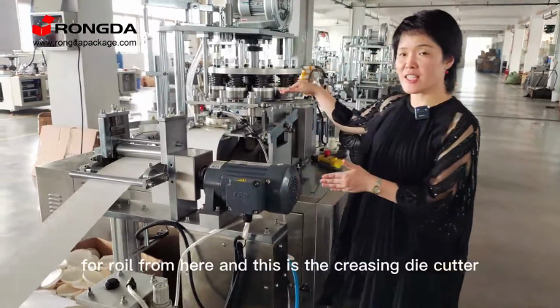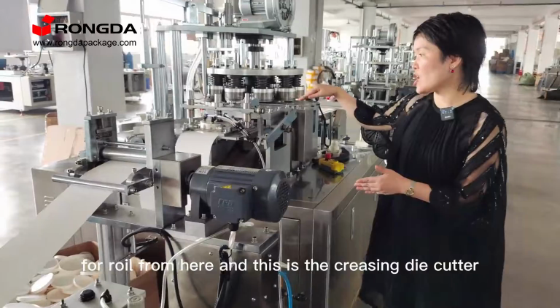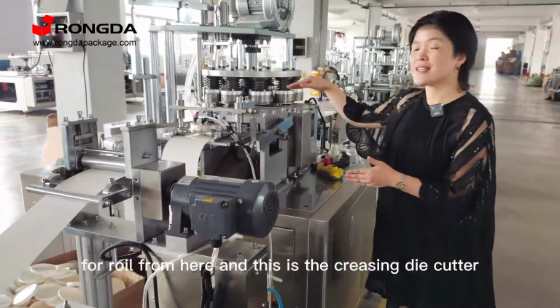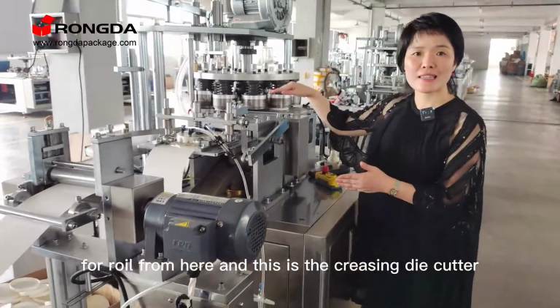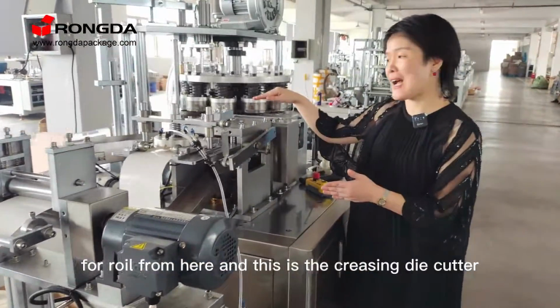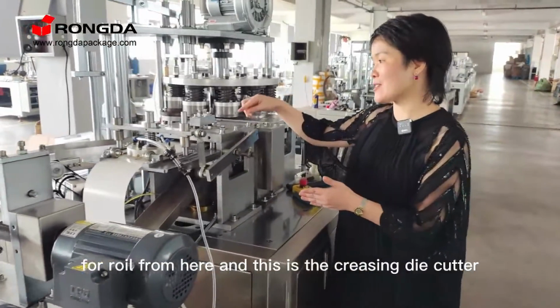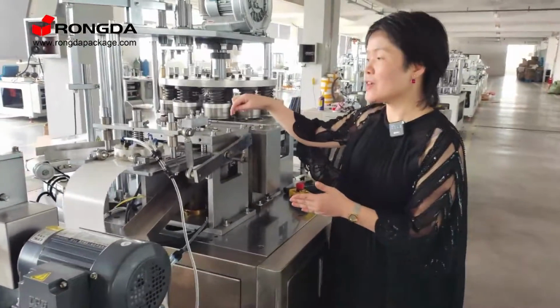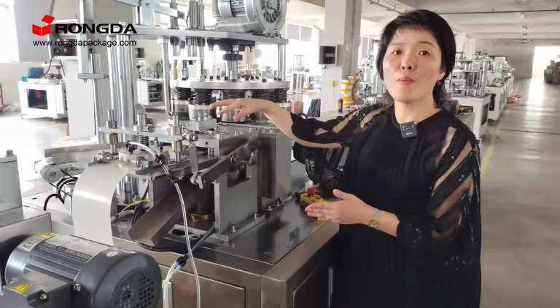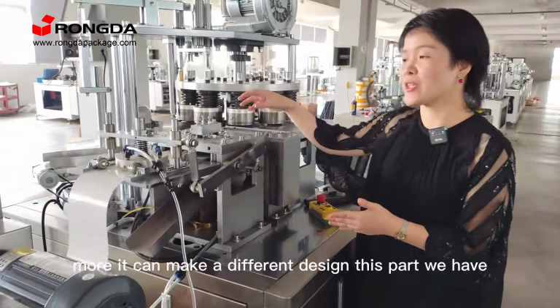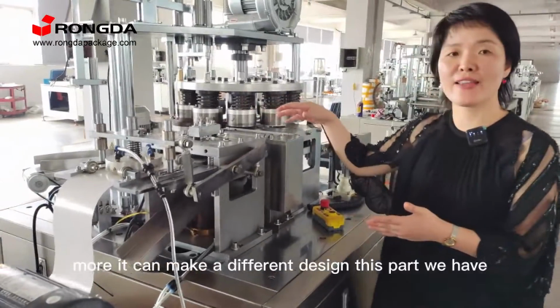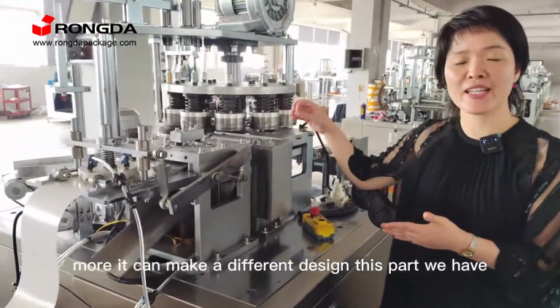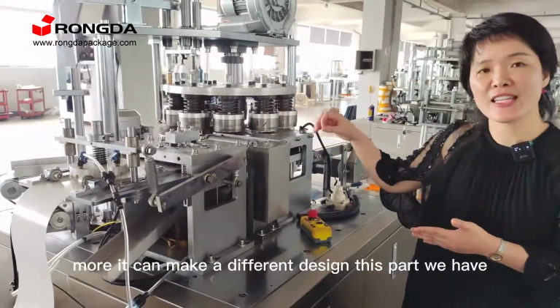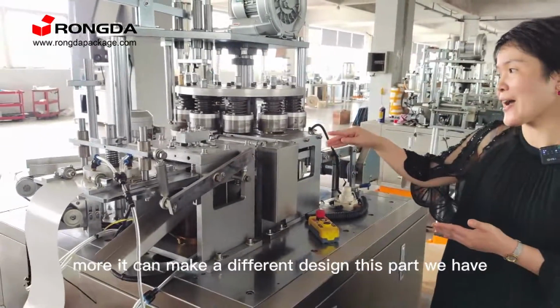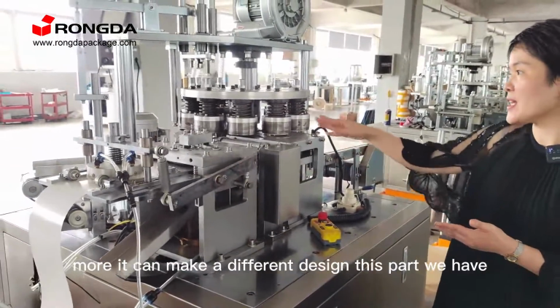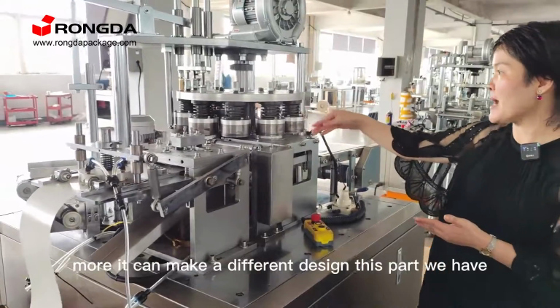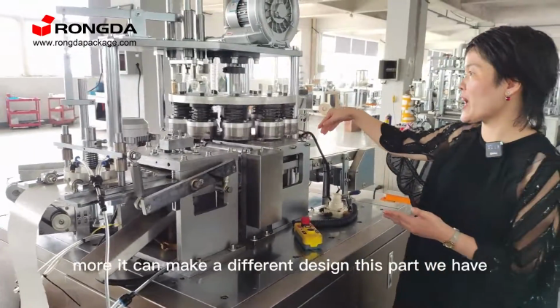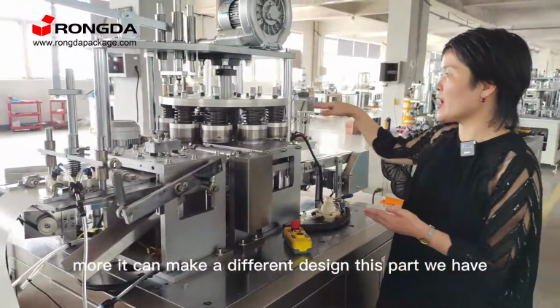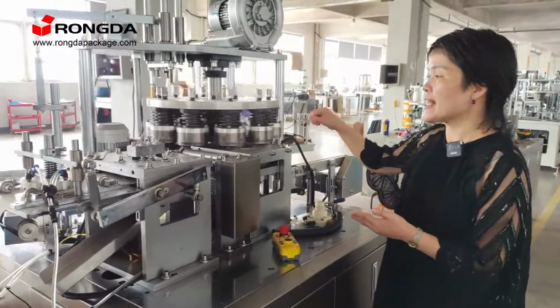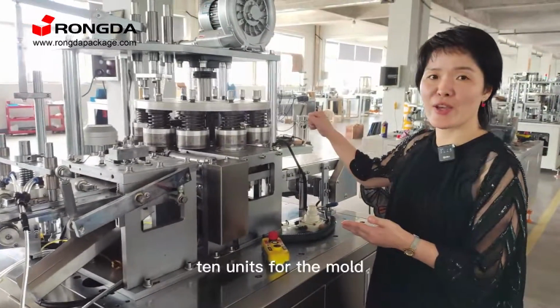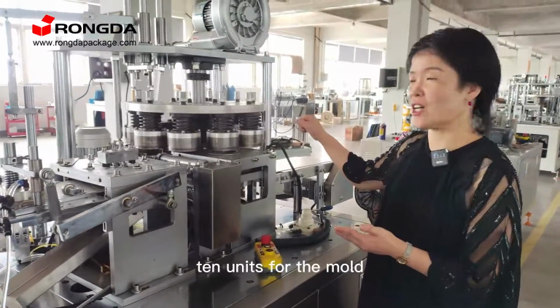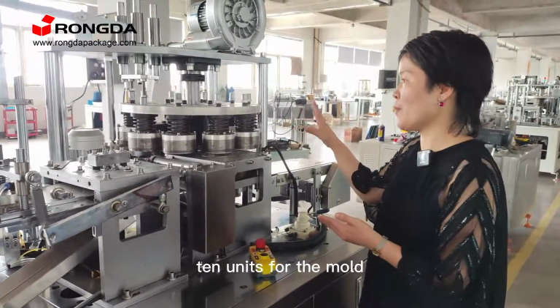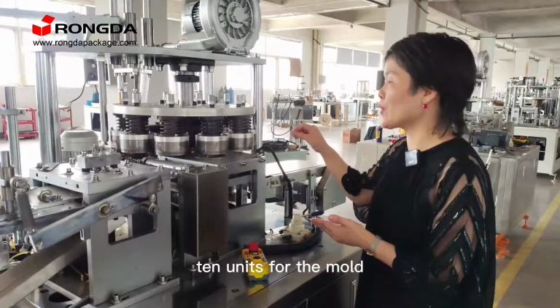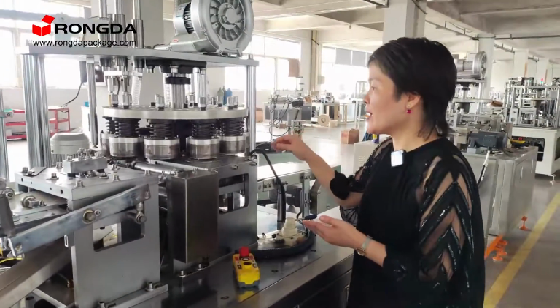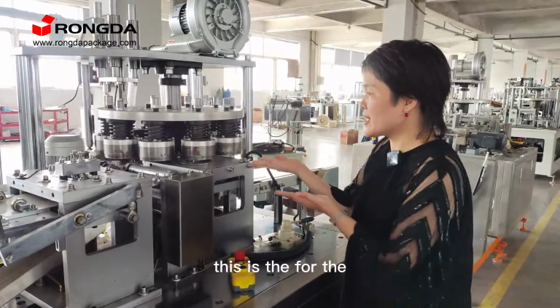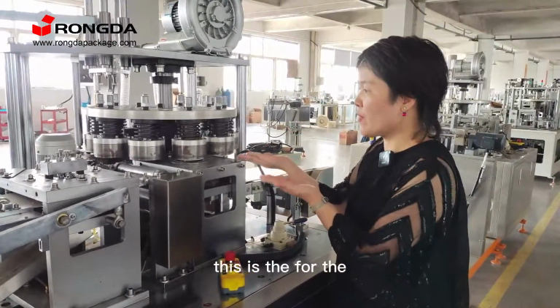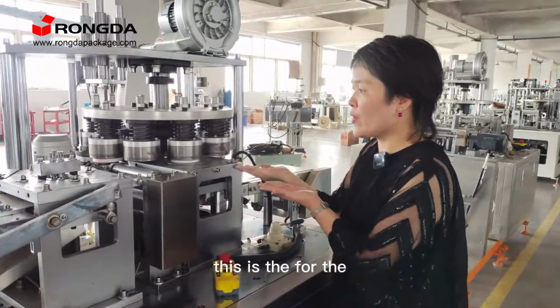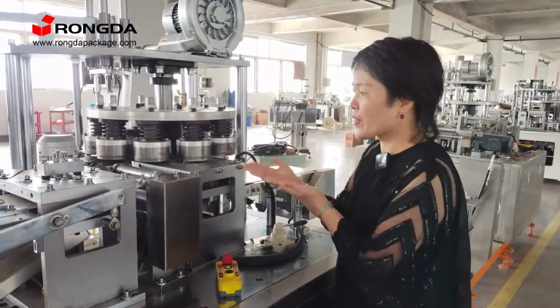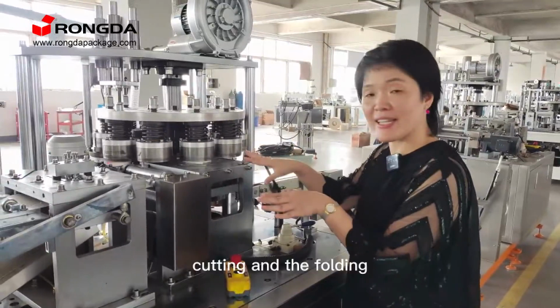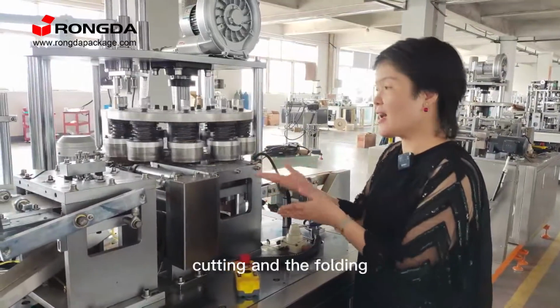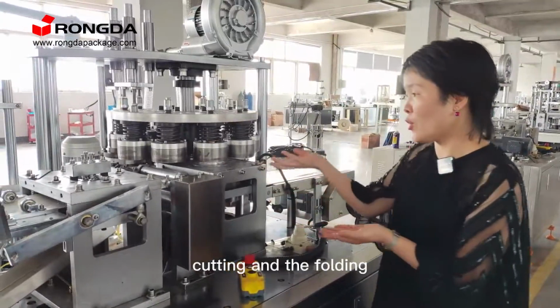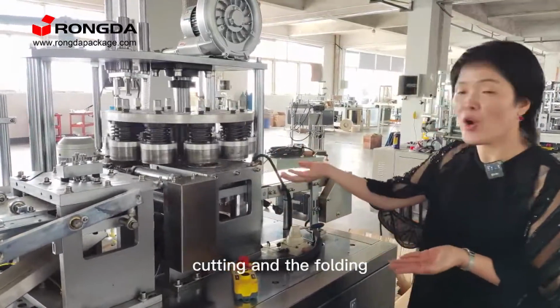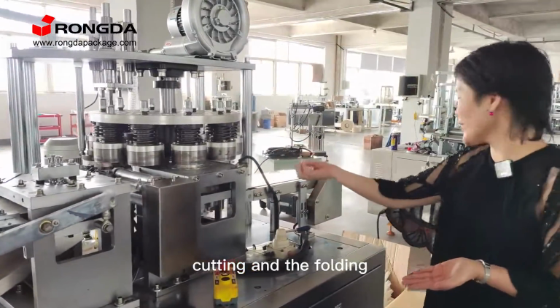And this is the clothing dye cutter mold. It can make different designs. This part will have 10 units of mold. This is for the cutting and the folding.